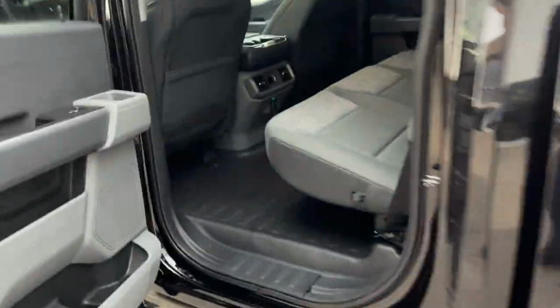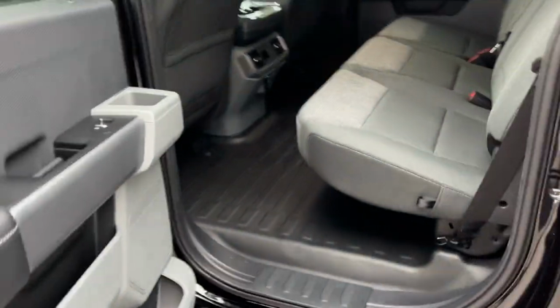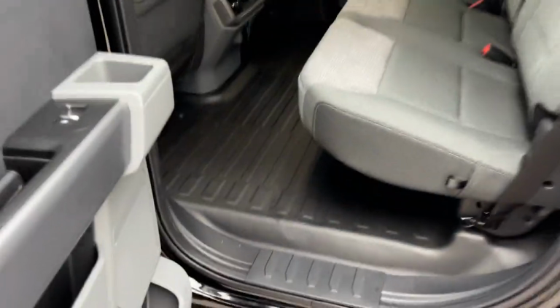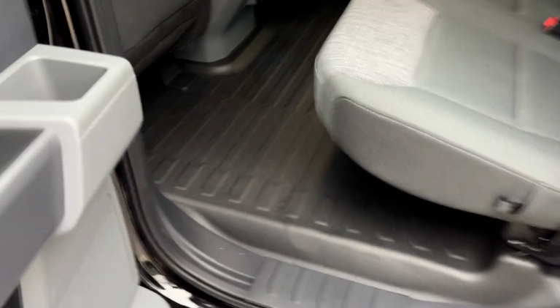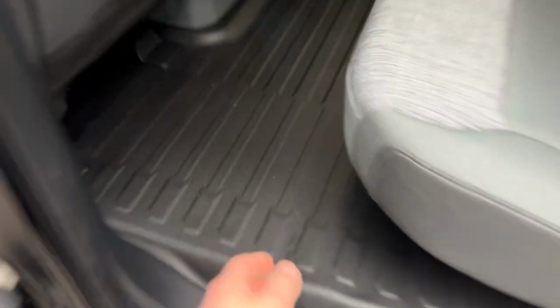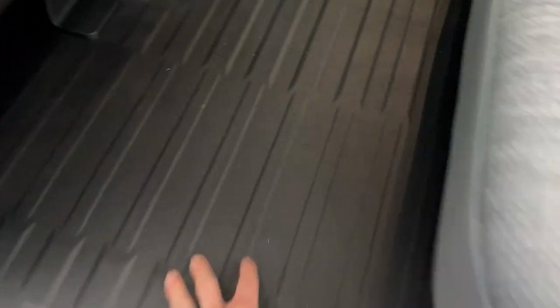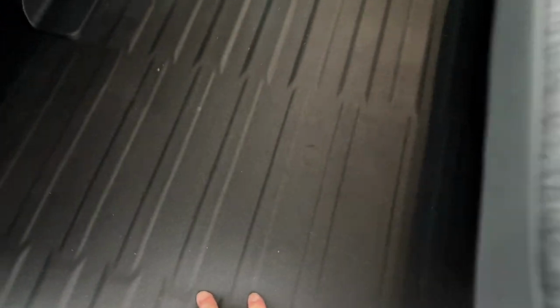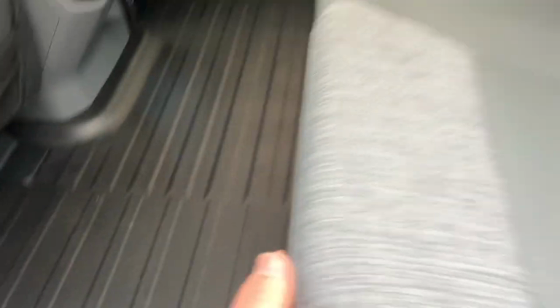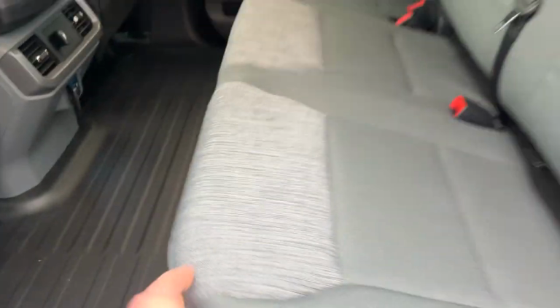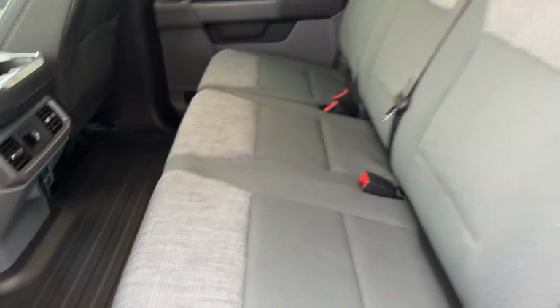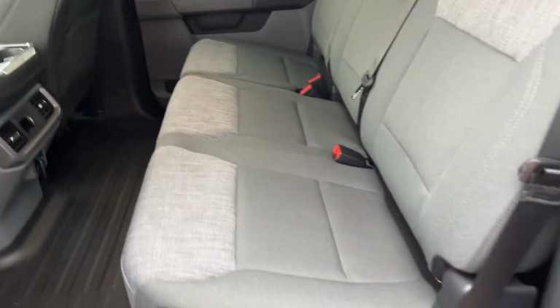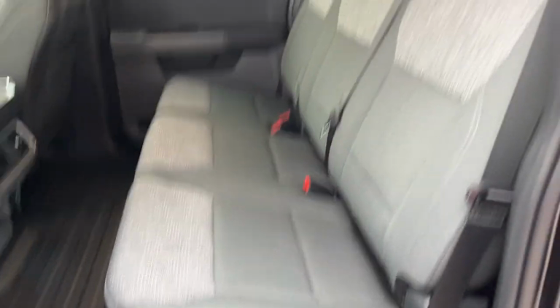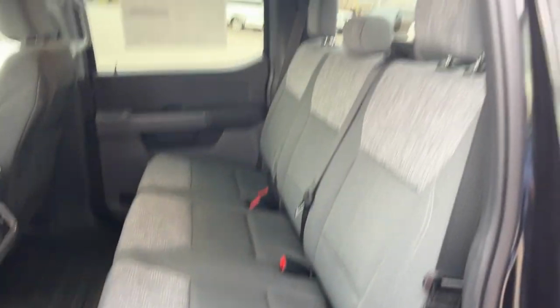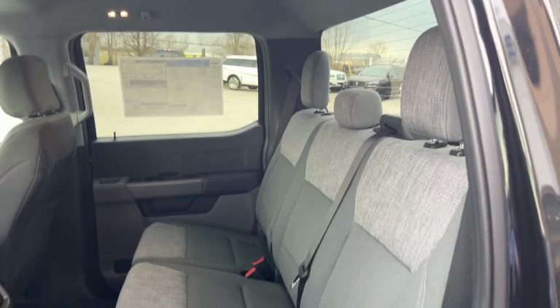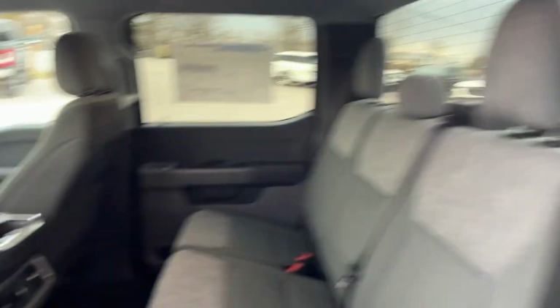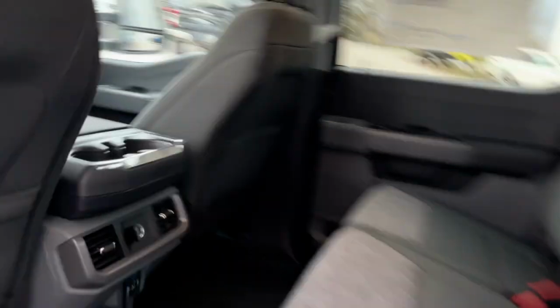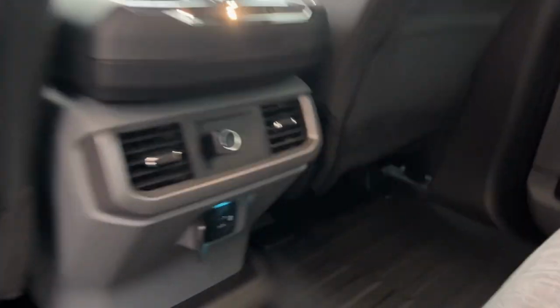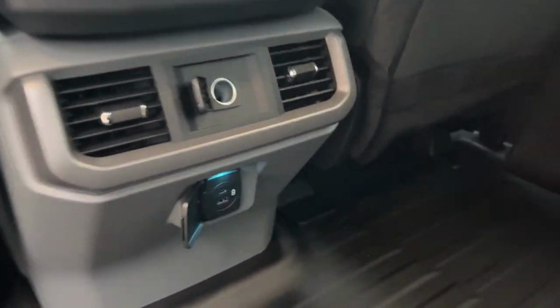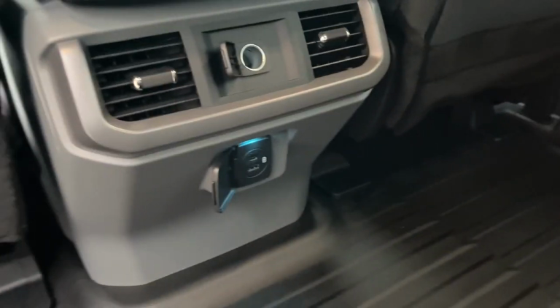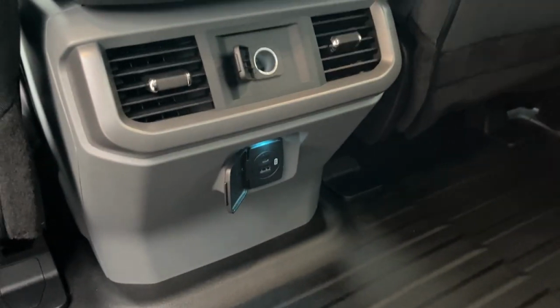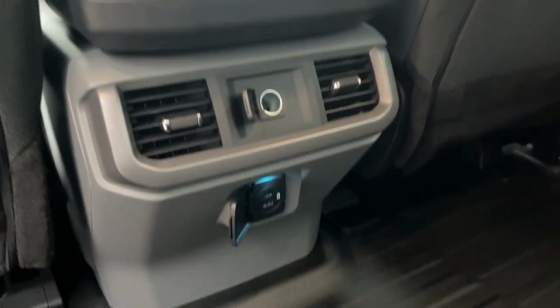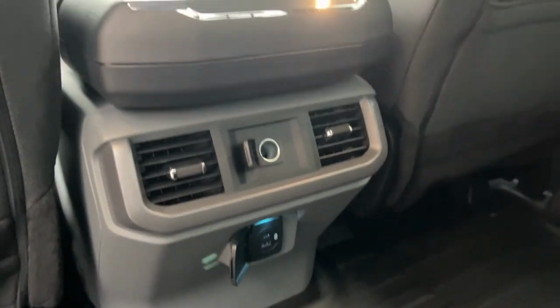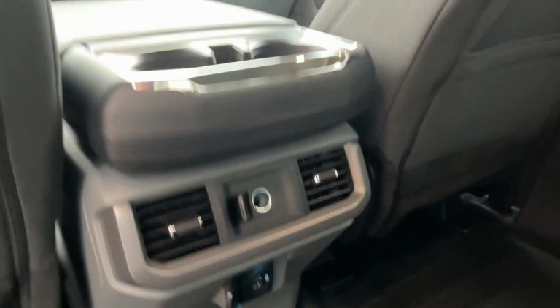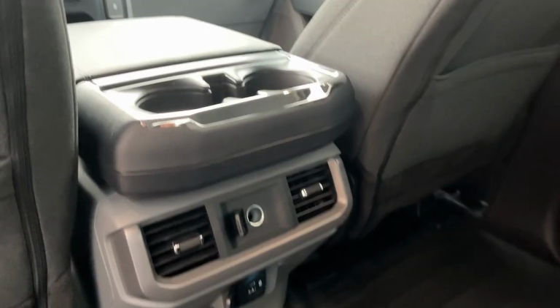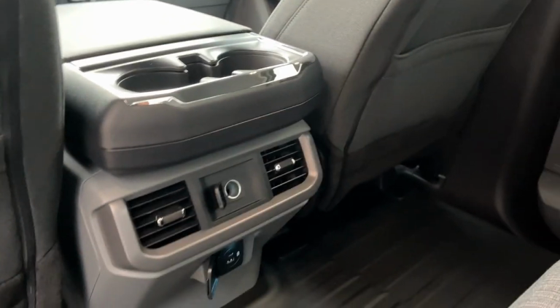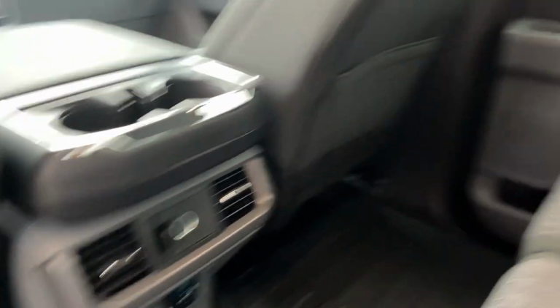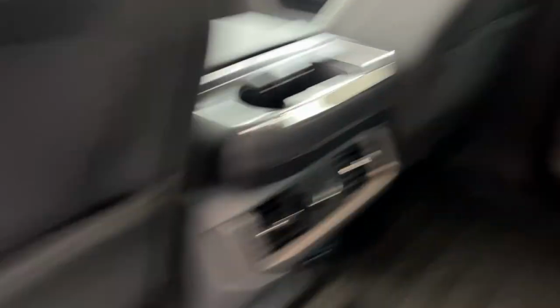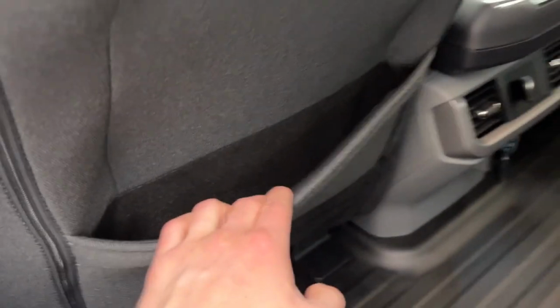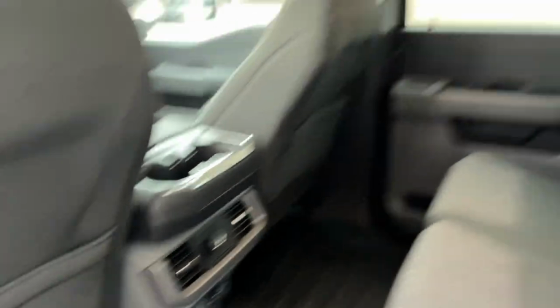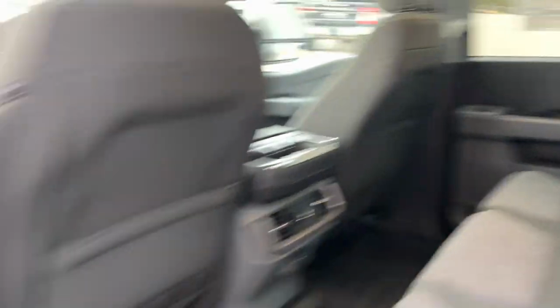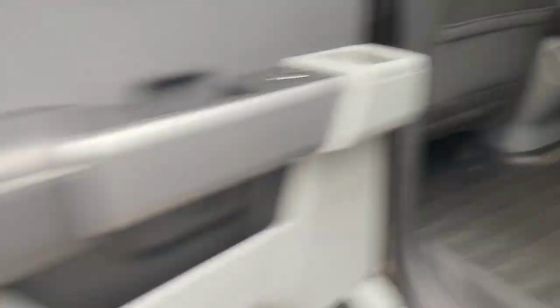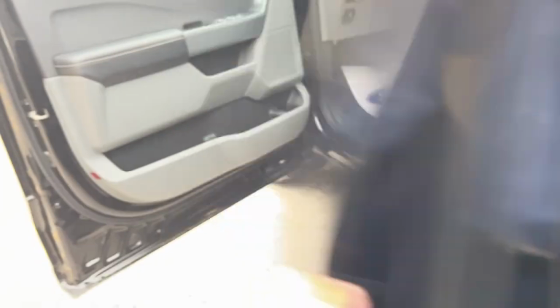Coming around the interior you have nice vinyl flooring in here so really easy to clean. Medium dark slate interior here. Rear passengers have their own USB ports, 12 volt, cupholders, their own power outlets, and storage behind the driver and passenger seats.